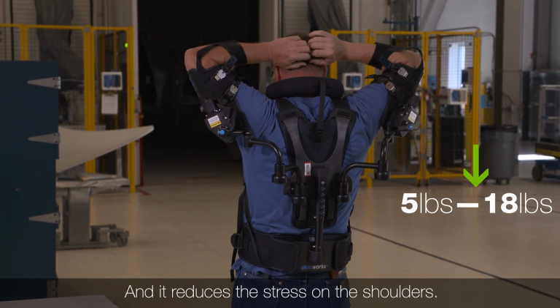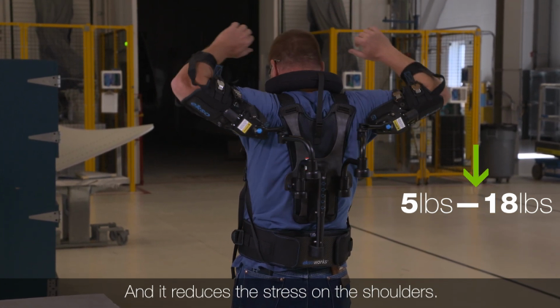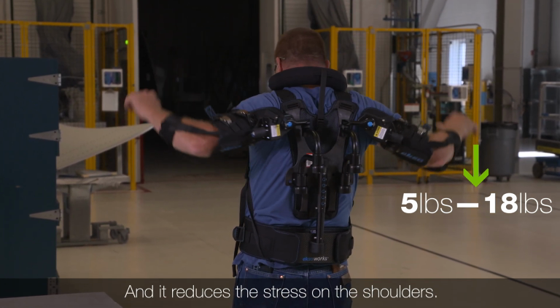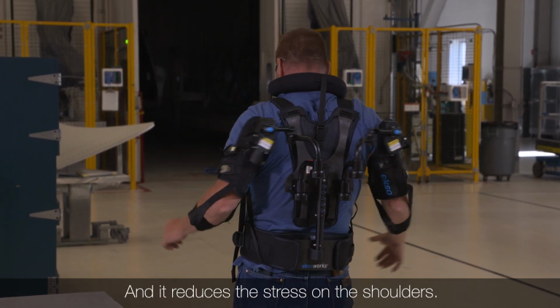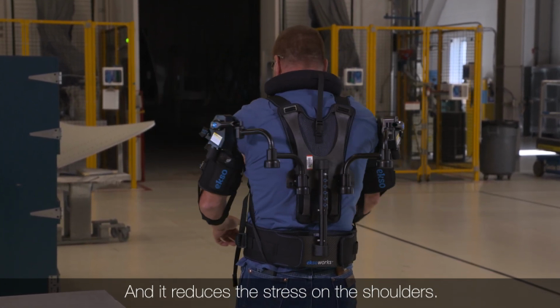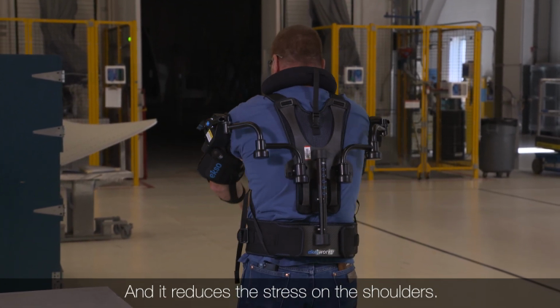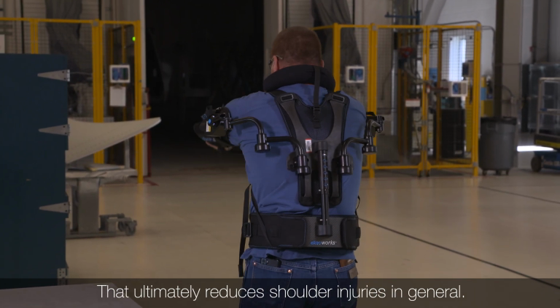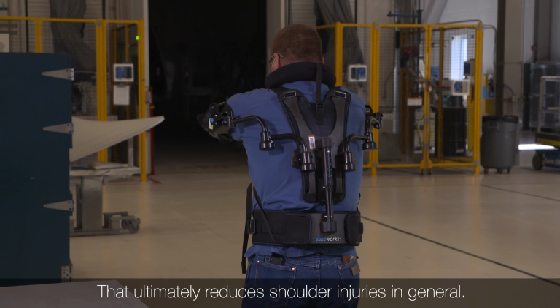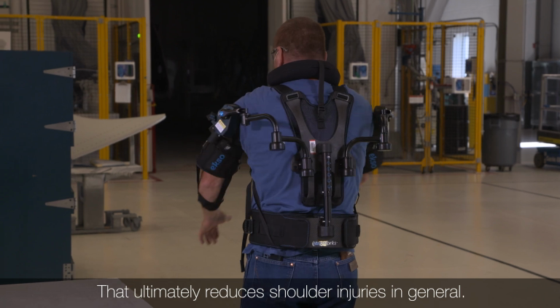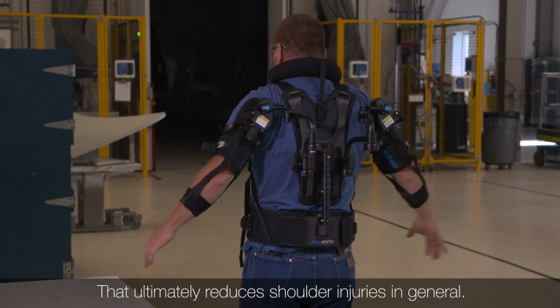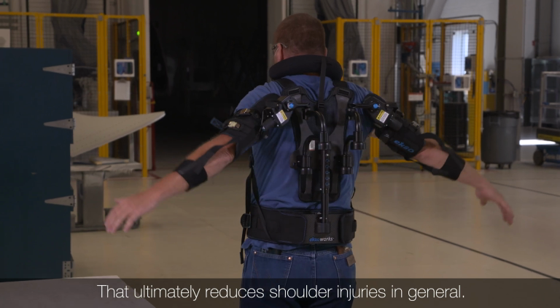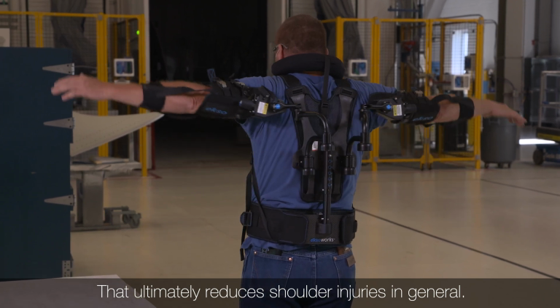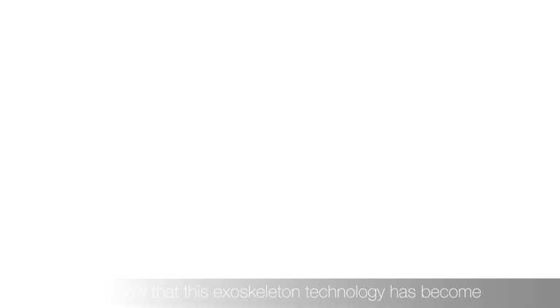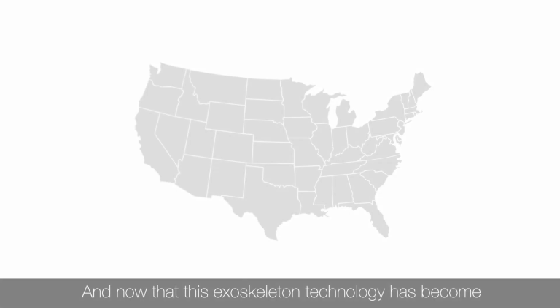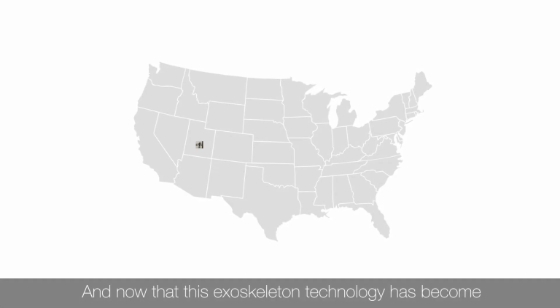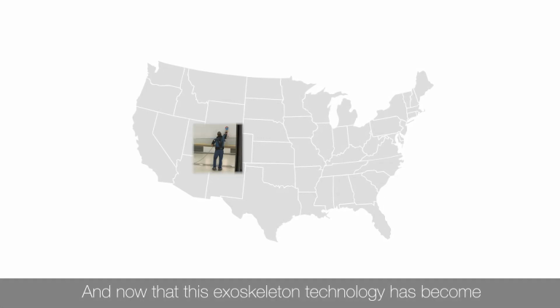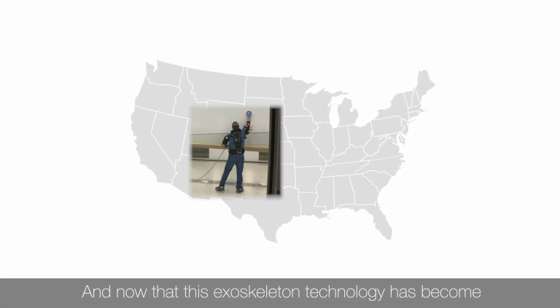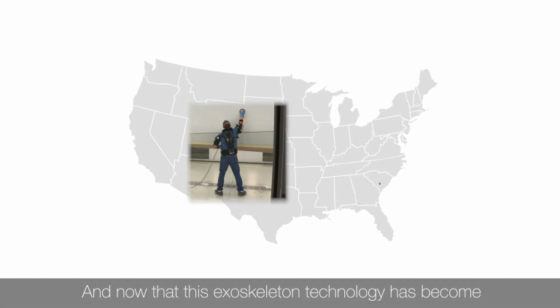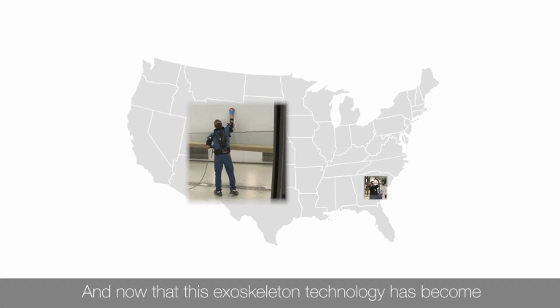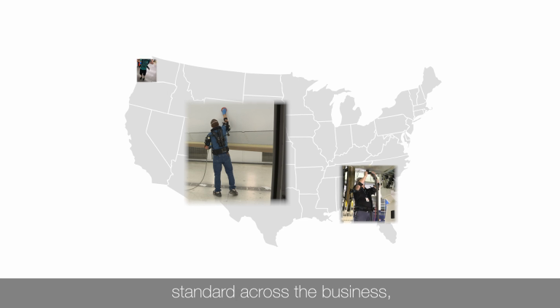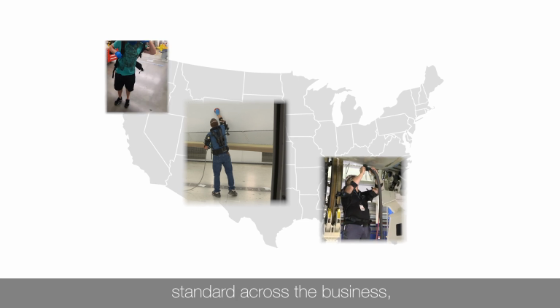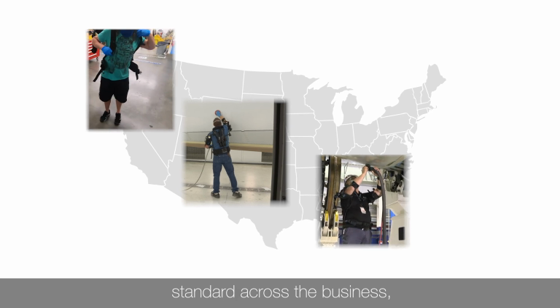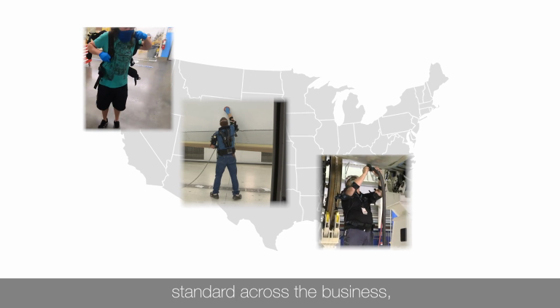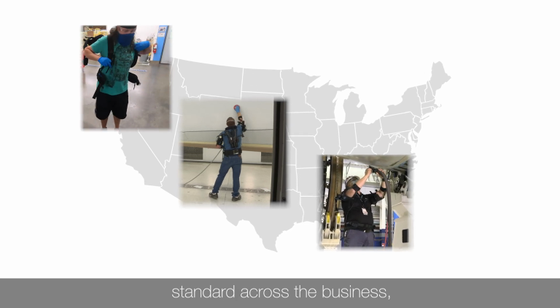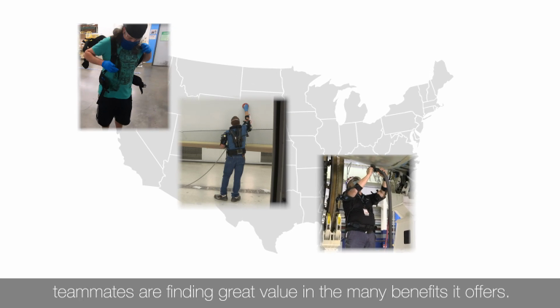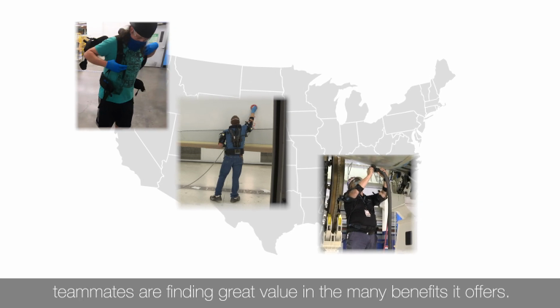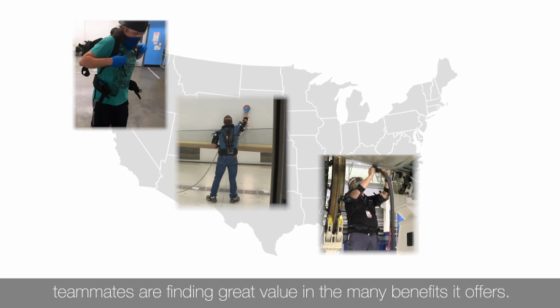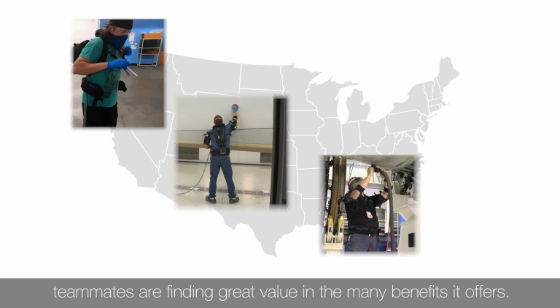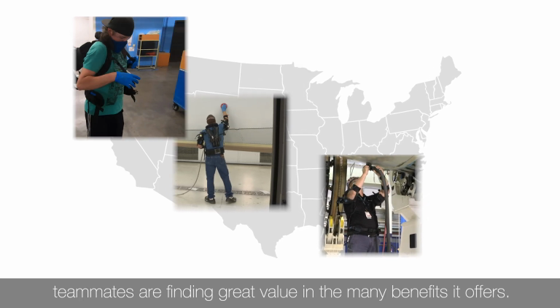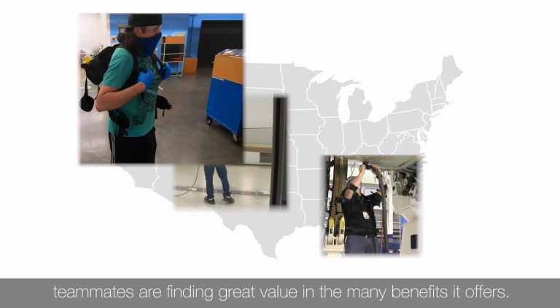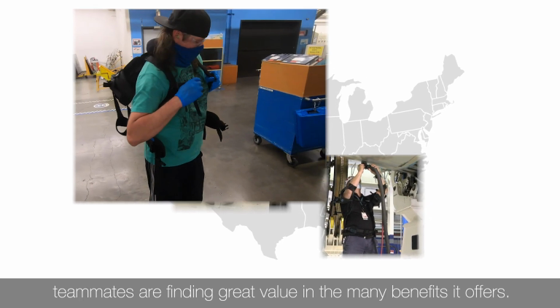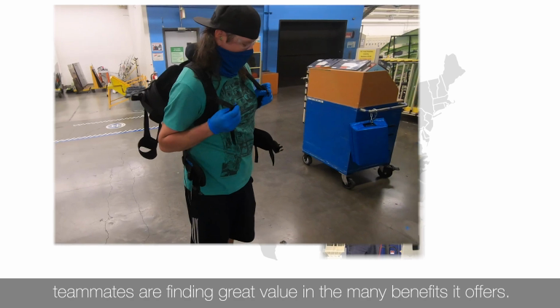It reduces the stress on the shoulders, which ultimately reduces shoulder injuries in general. Now that this exoskeleton technology has become standard across the business, teammates are finding great value in the many benefits it offers.